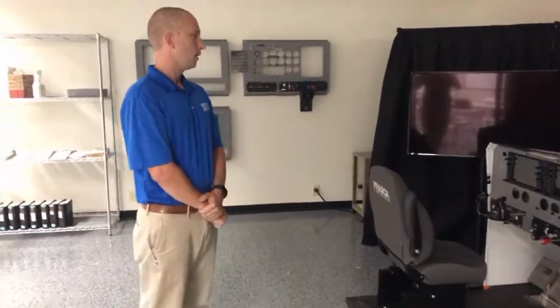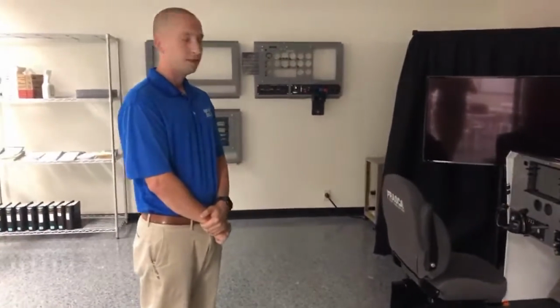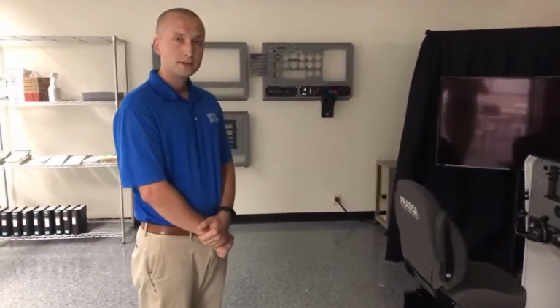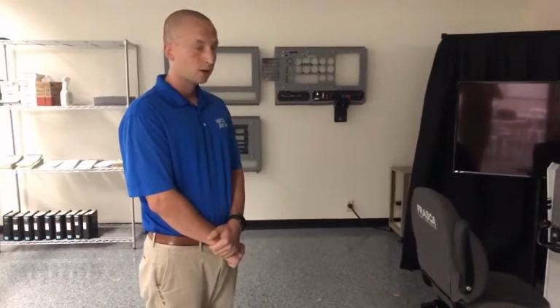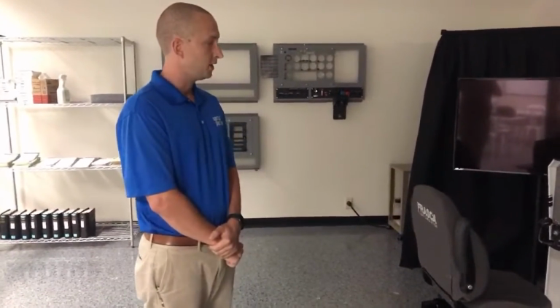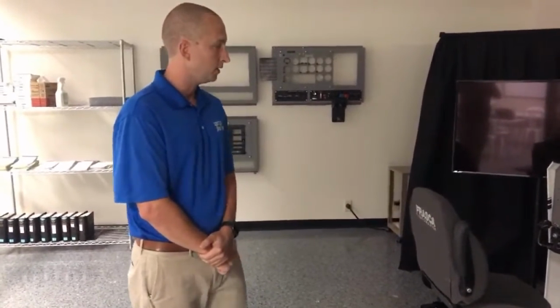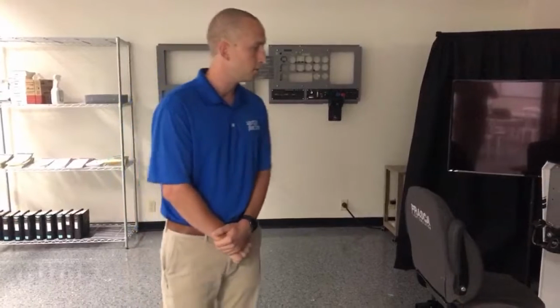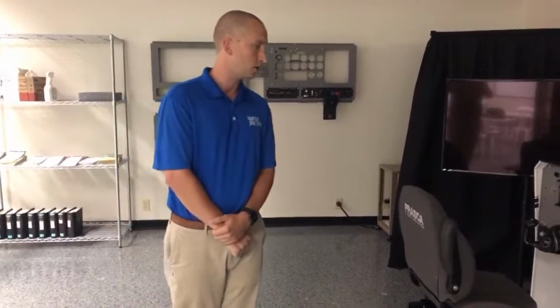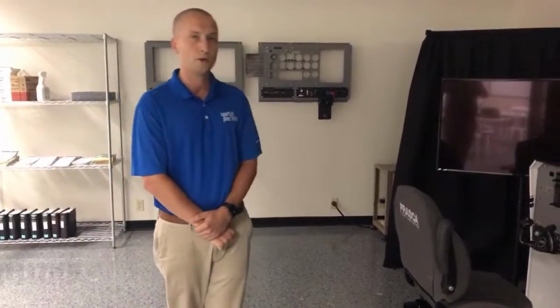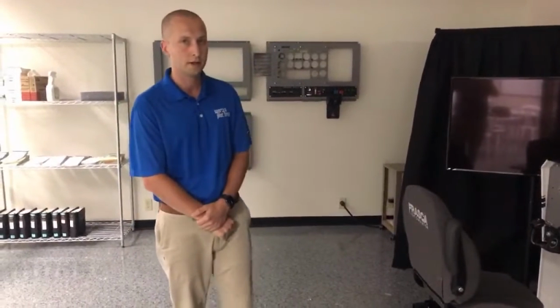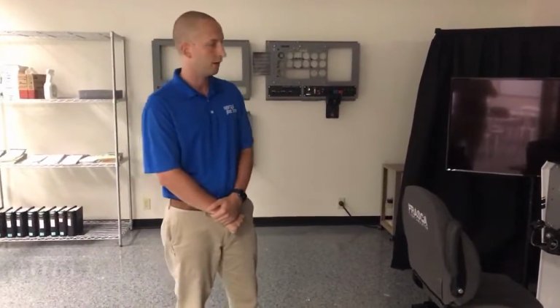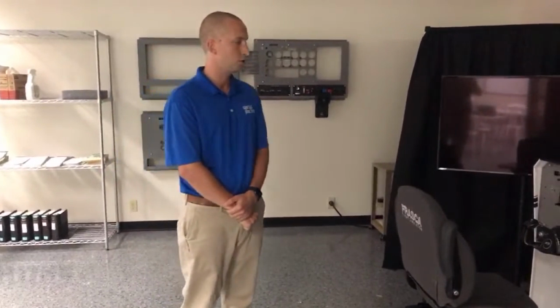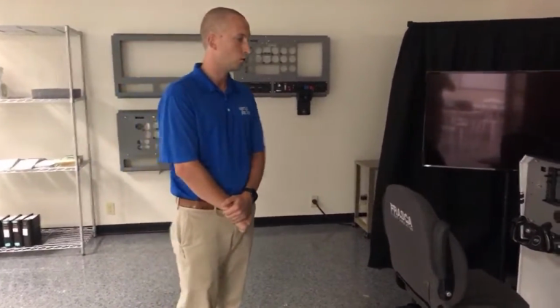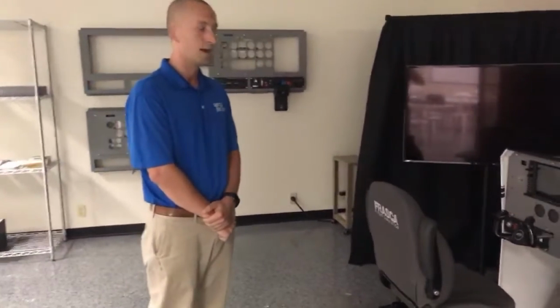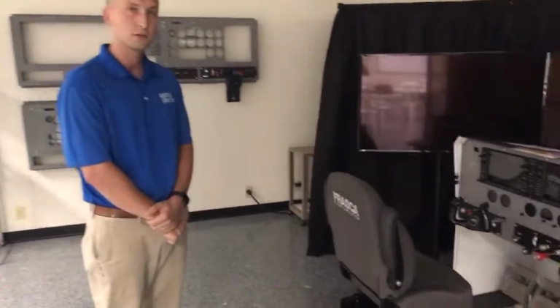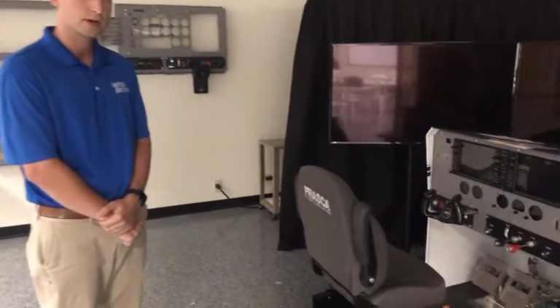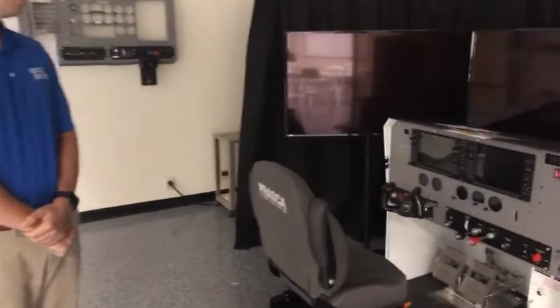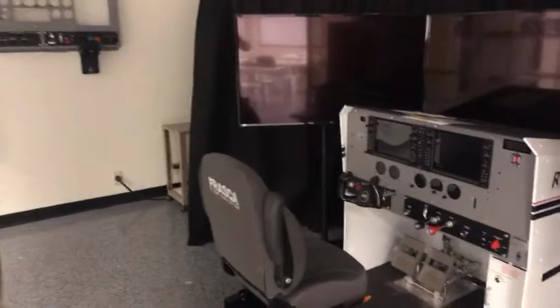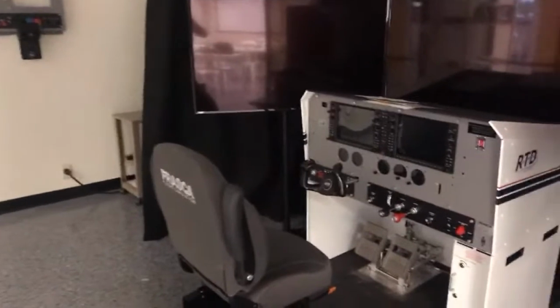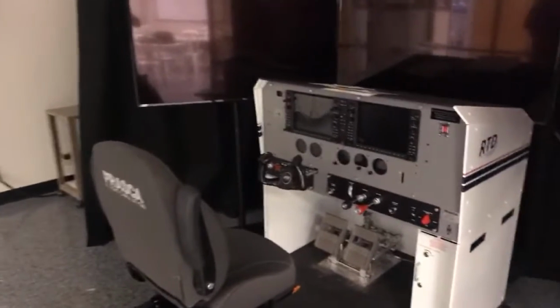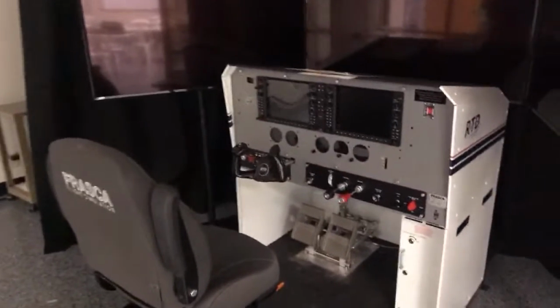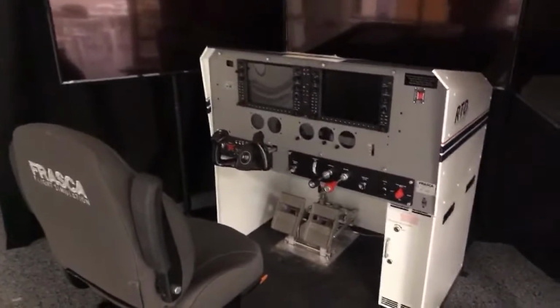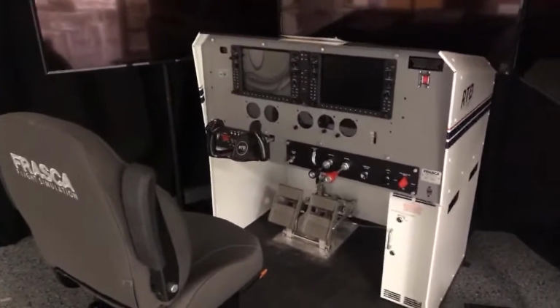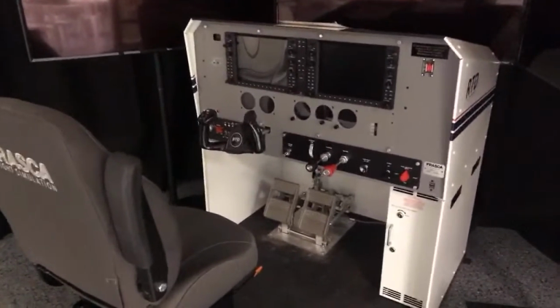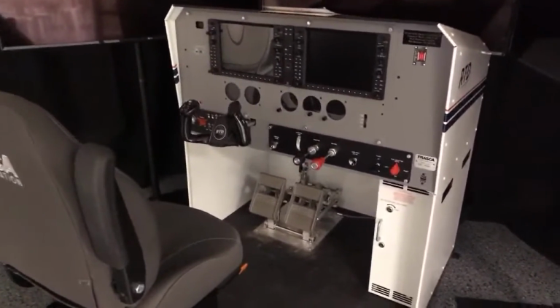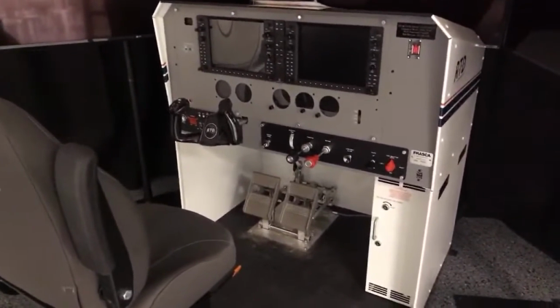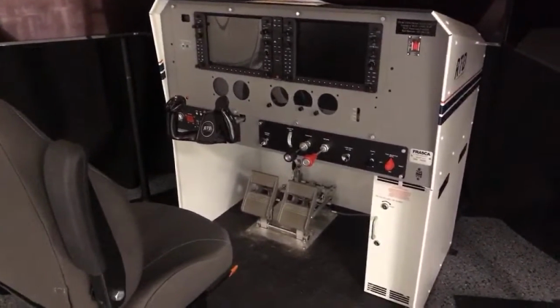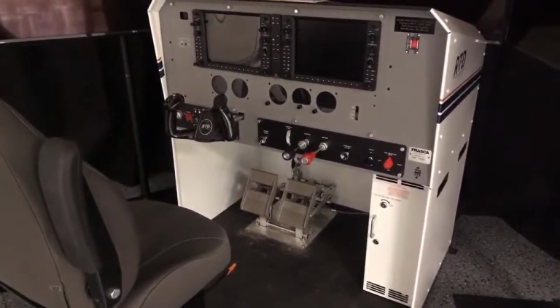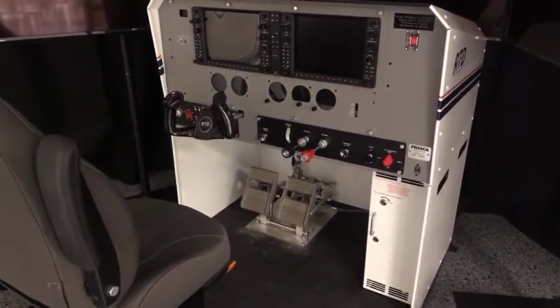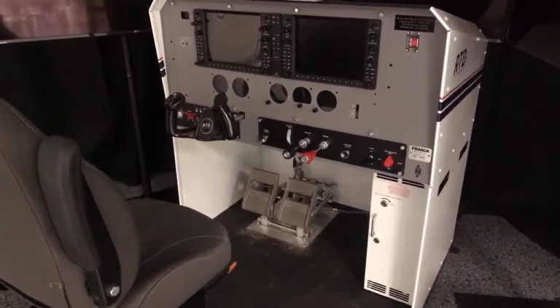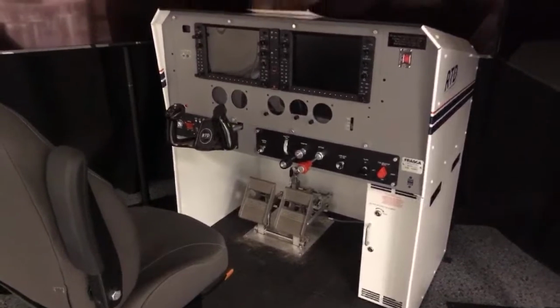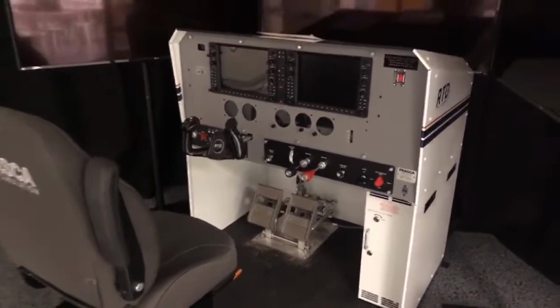A great thing about the RTD is it comes installed with the Nexus G1000 software, and what that means is as you are flying the plane the G1000 will indicate exactly what it would in real life flying the said system.